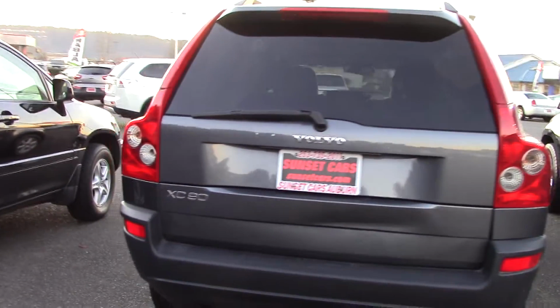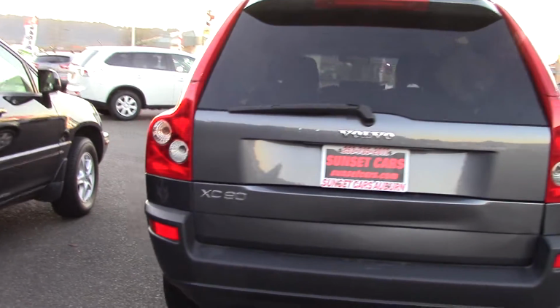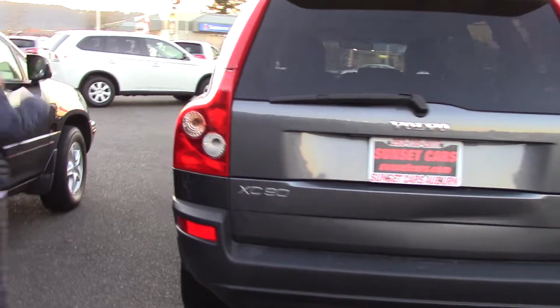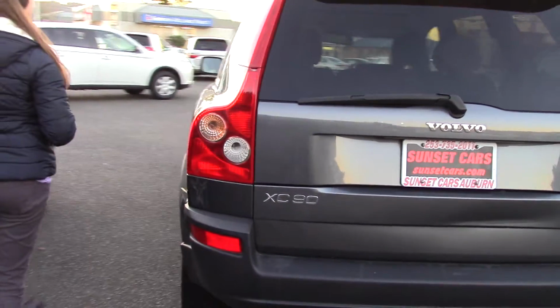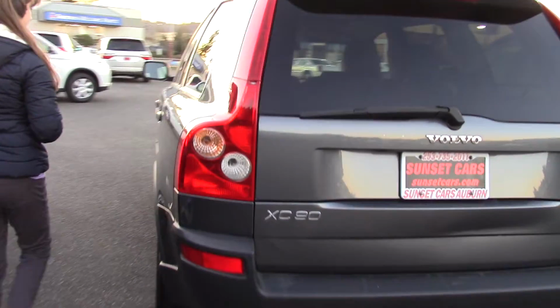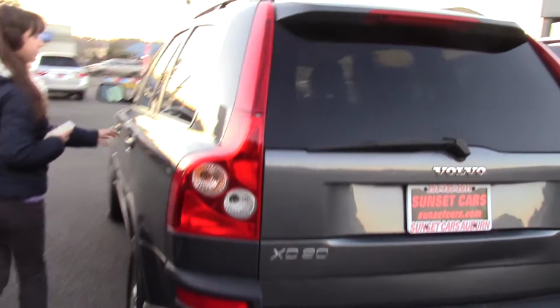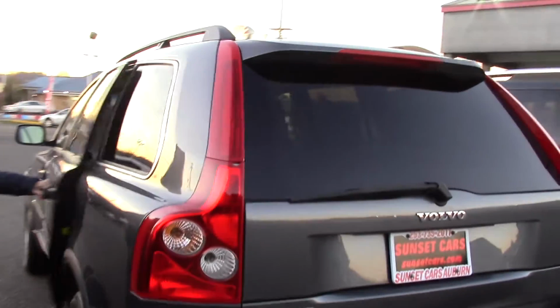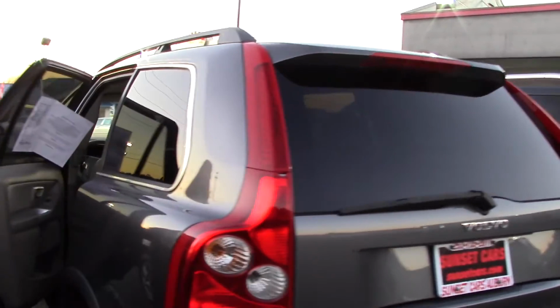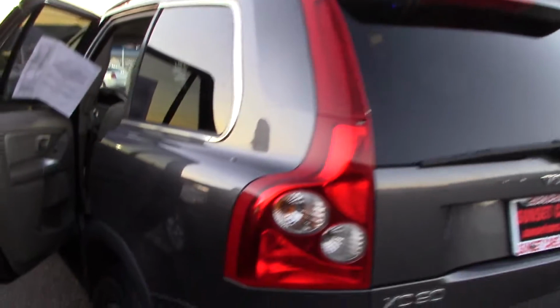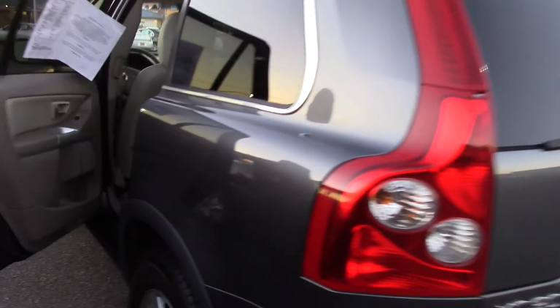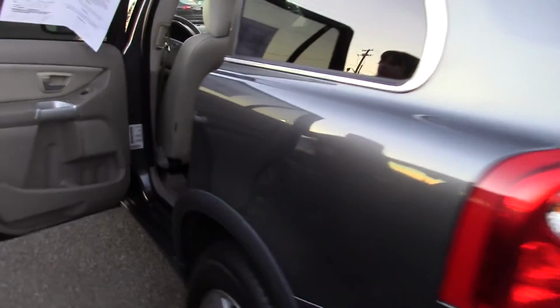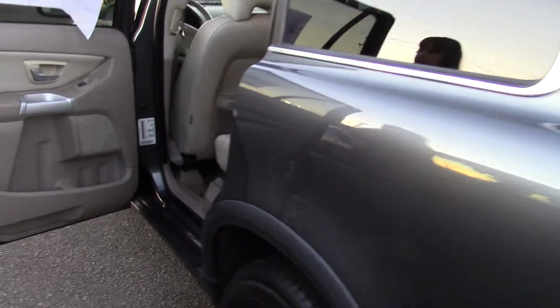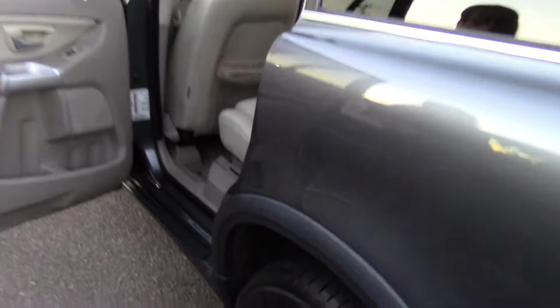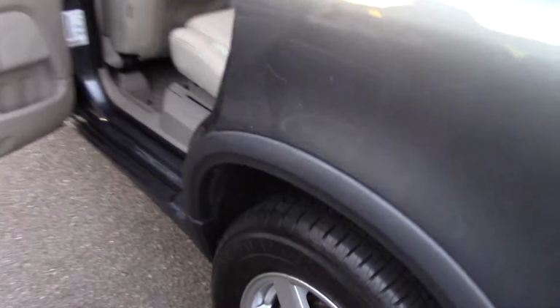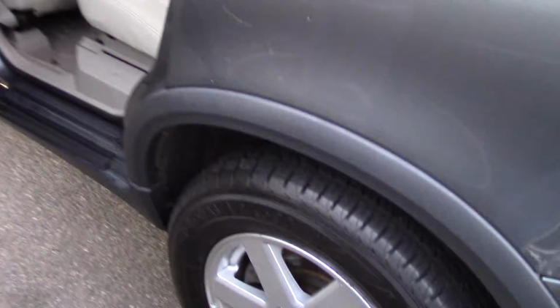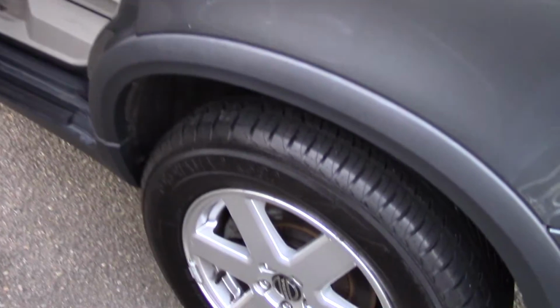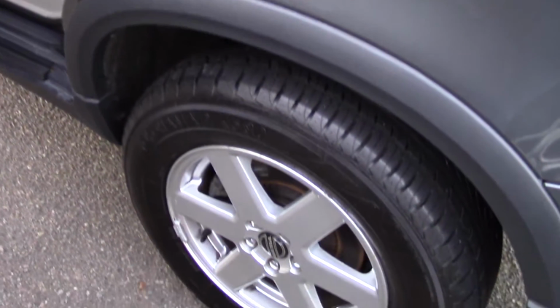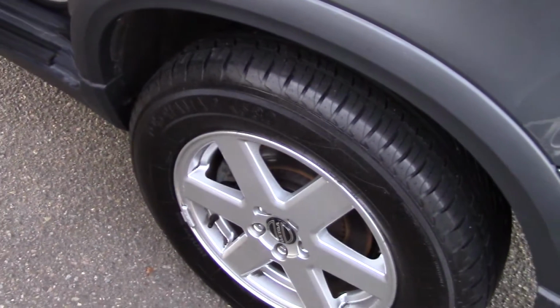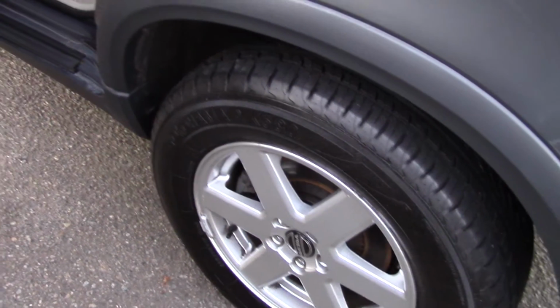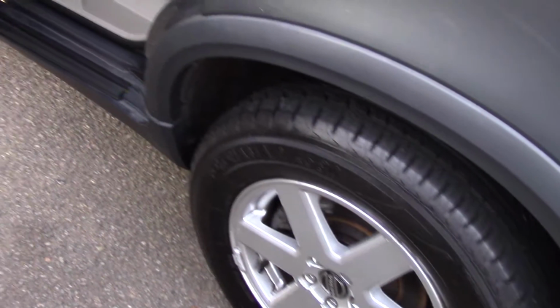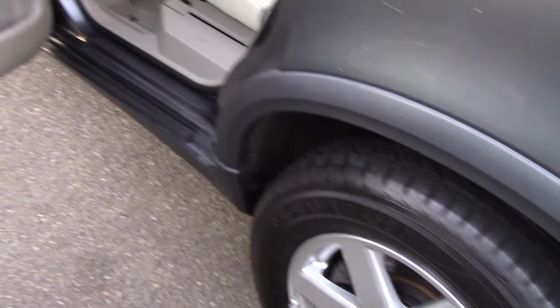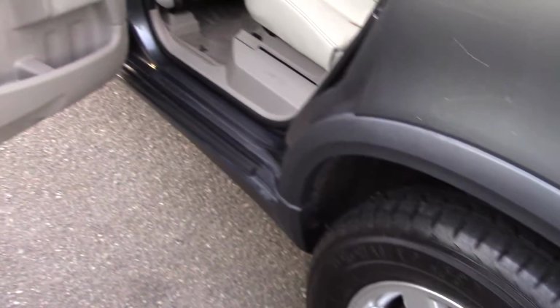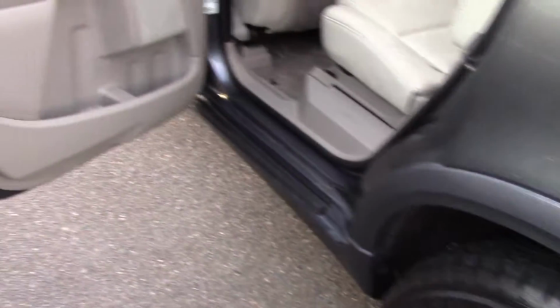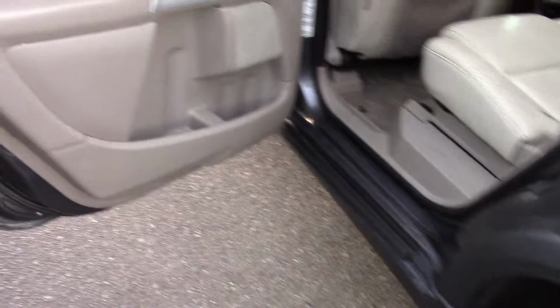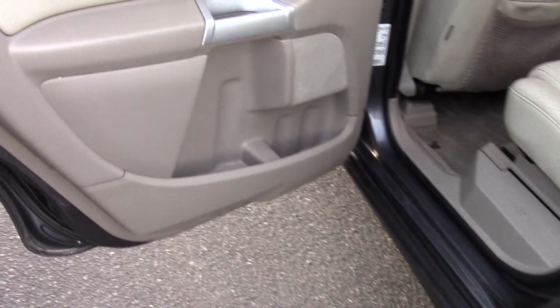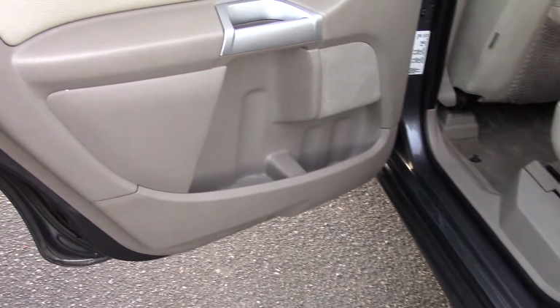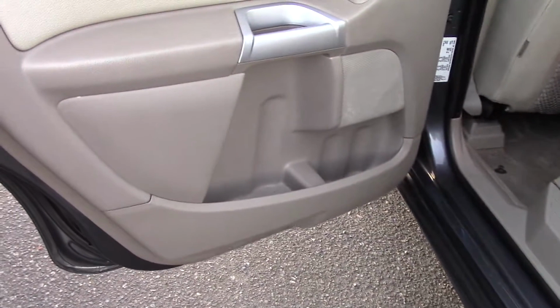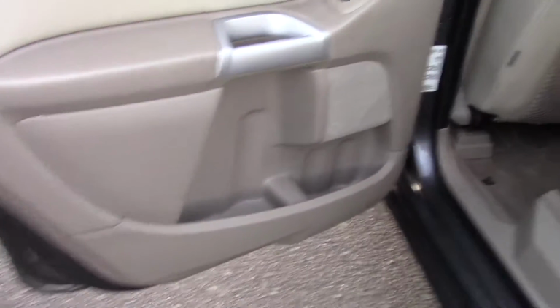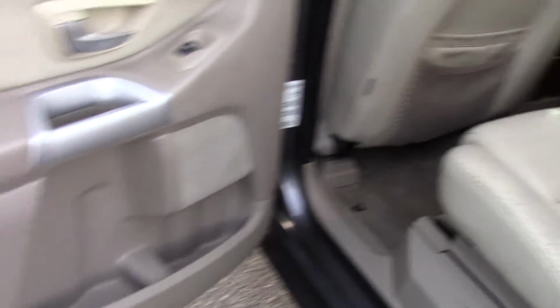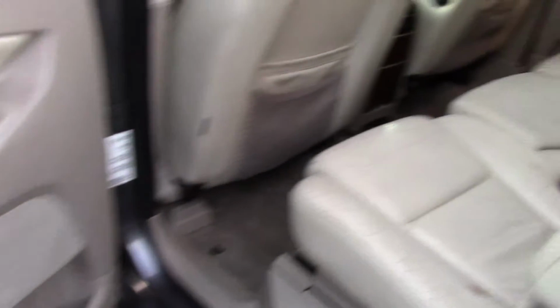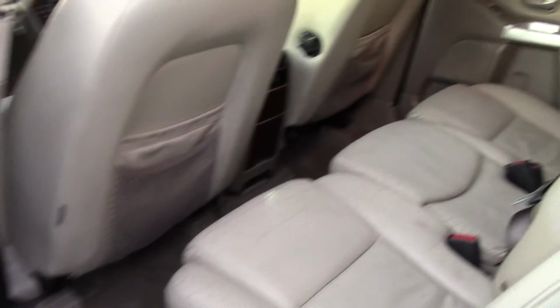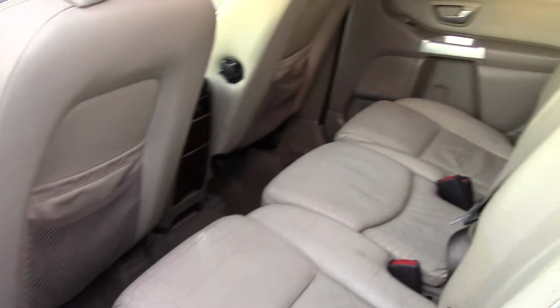It has a rear center taillight, the rear spoiler, rear tinted windows. It also has chrome accents around the windows, which add a nice little splash of something — a little extra sparkle.